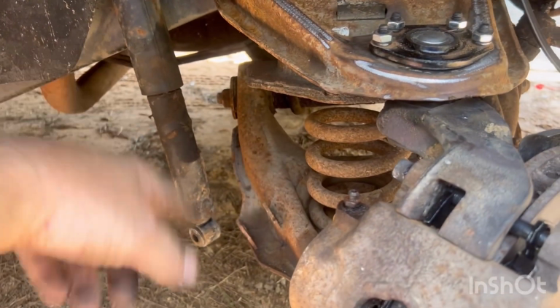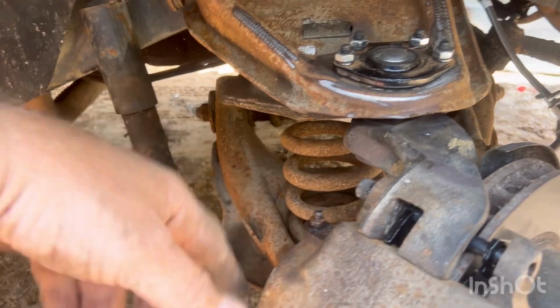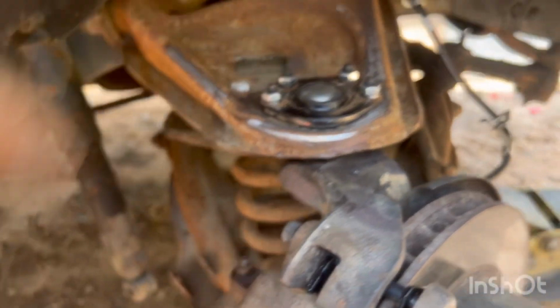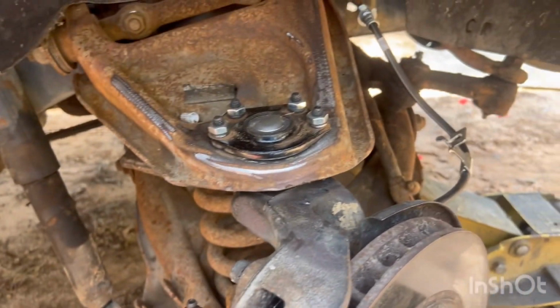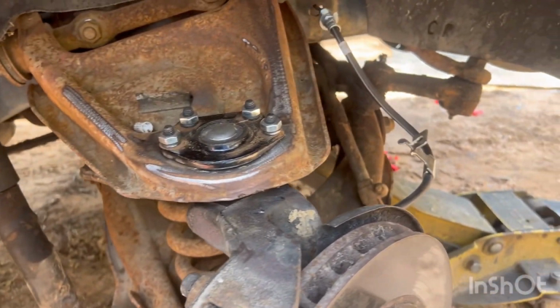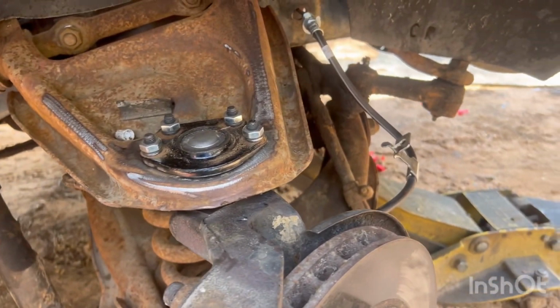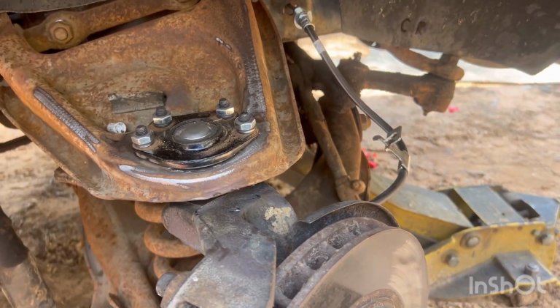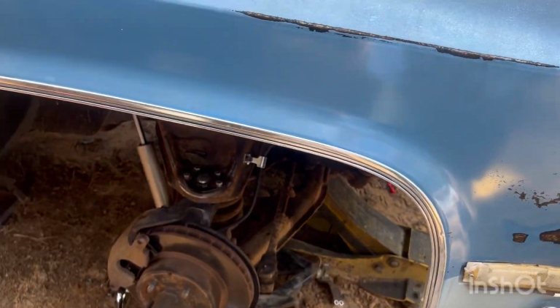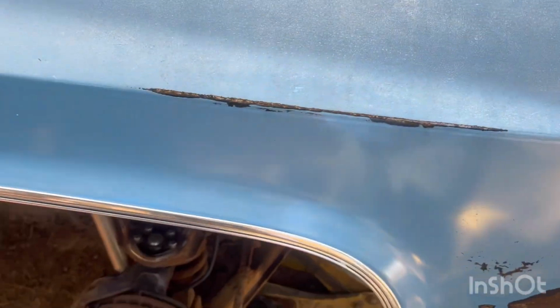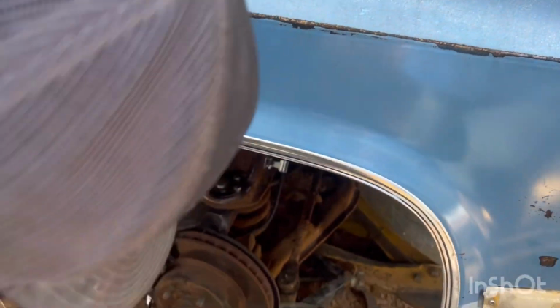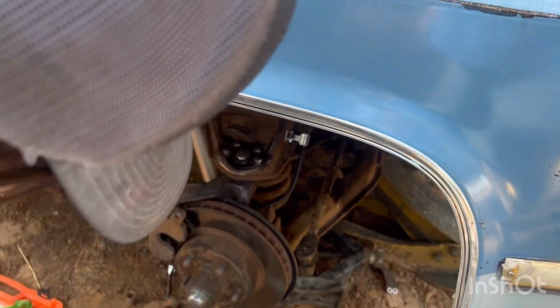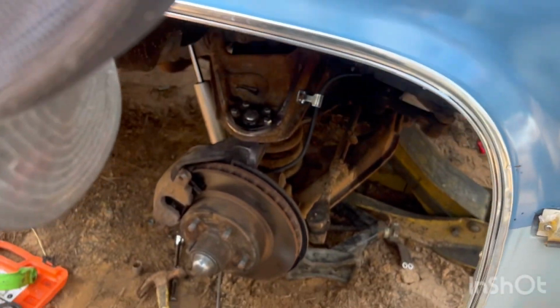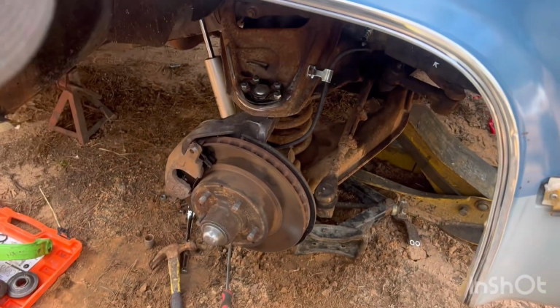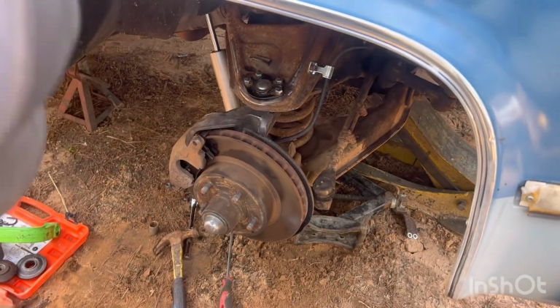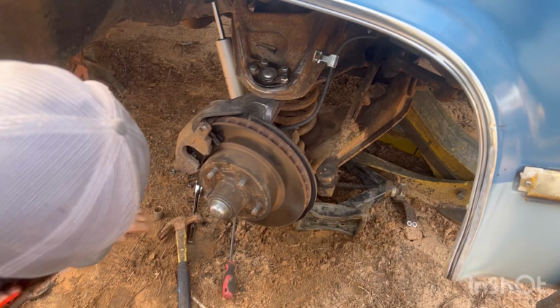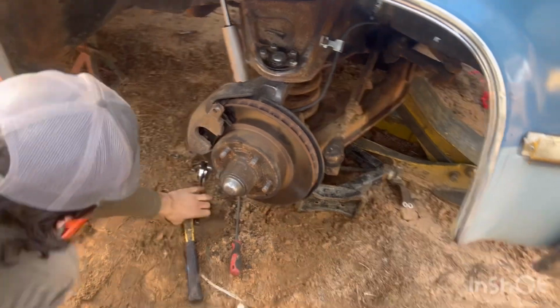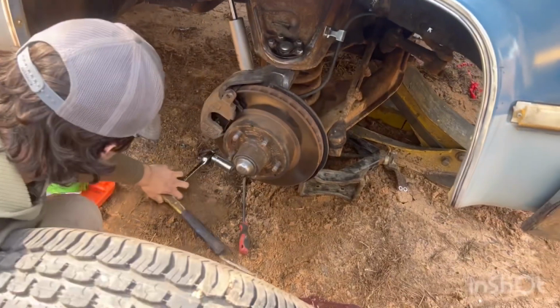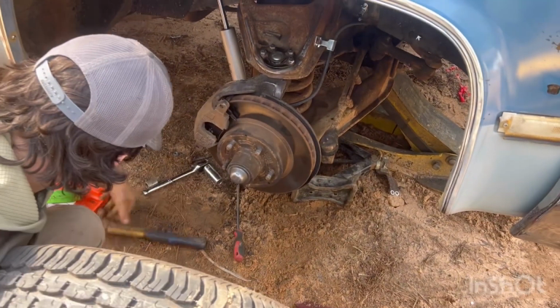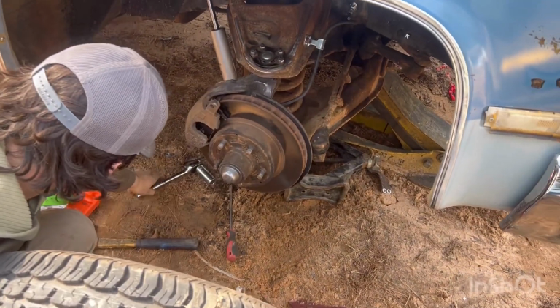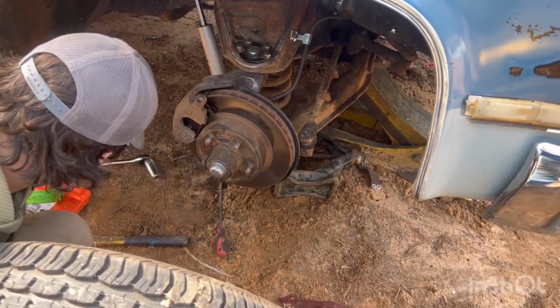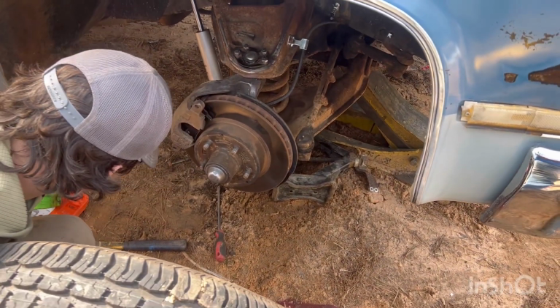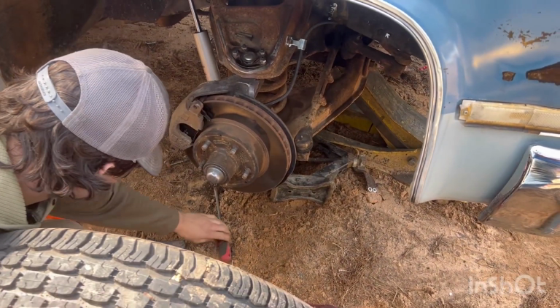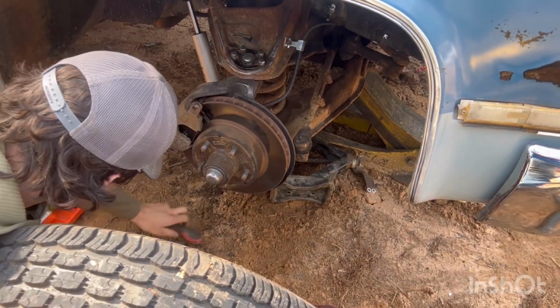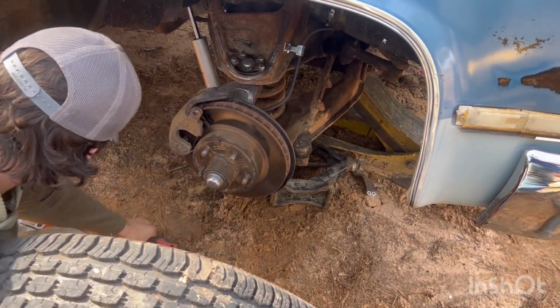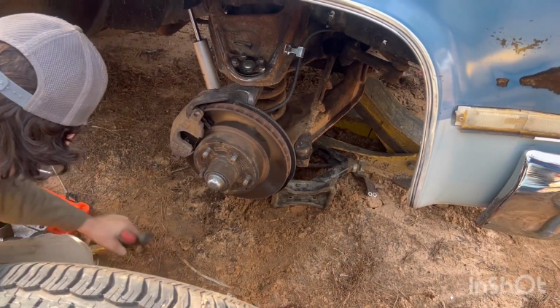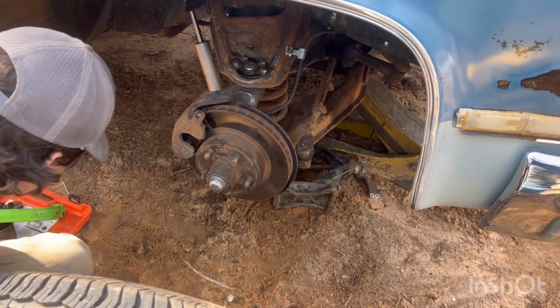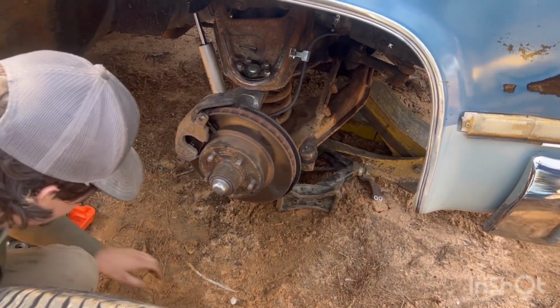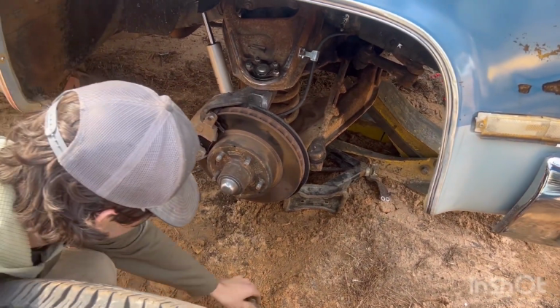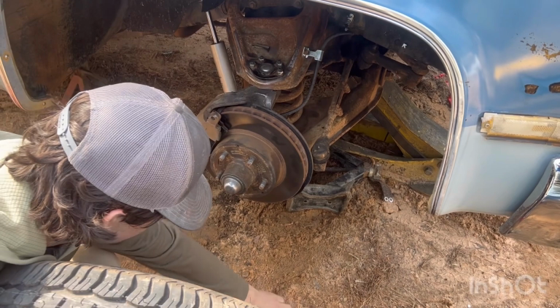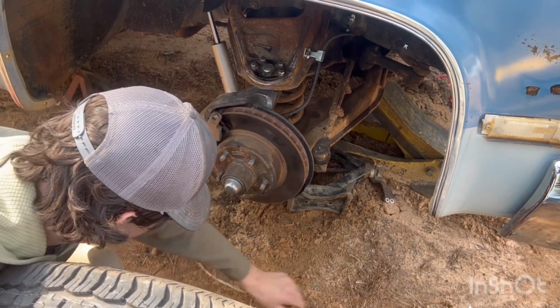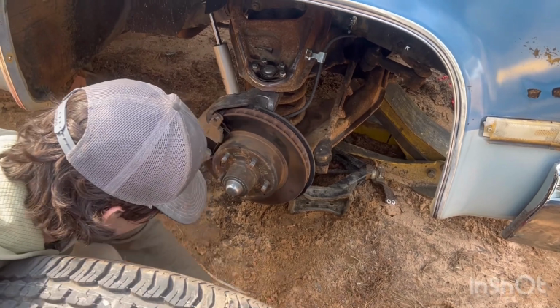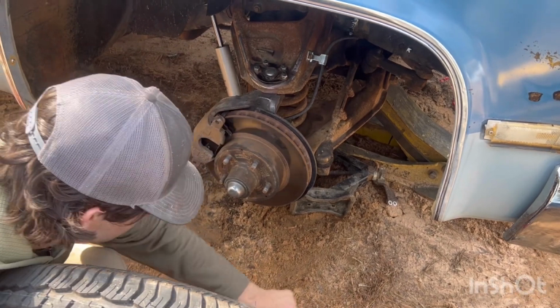We got a set of three-five drop shocks. New shocks installed. Taylor going on with the new tire and the repainted ram. This front end is remarkably in good shape now.